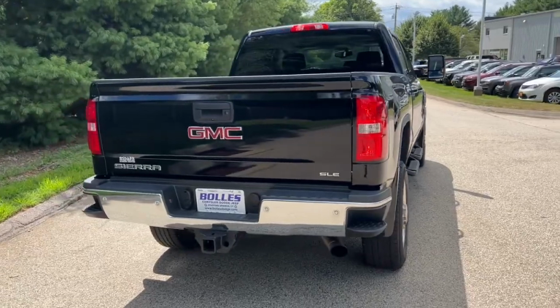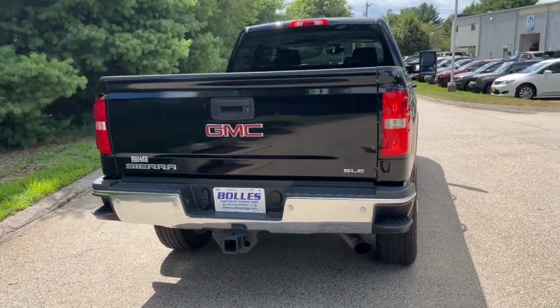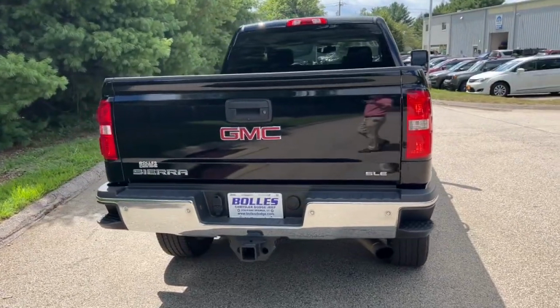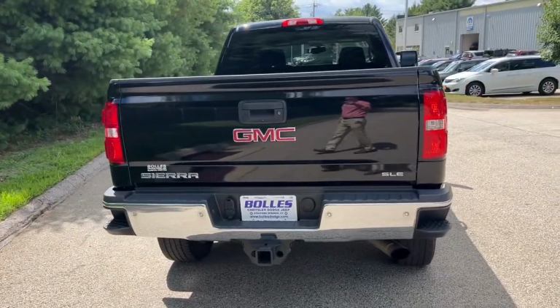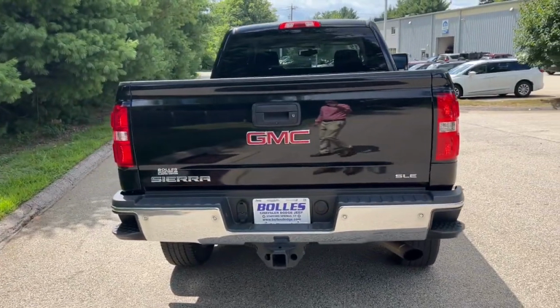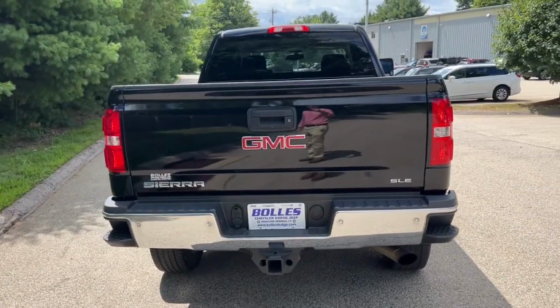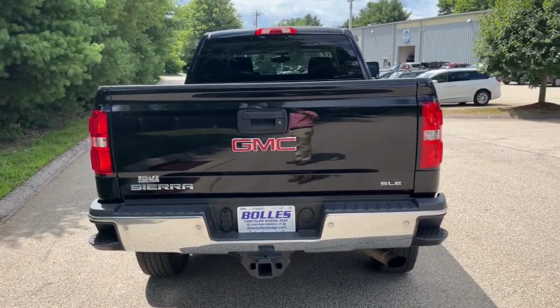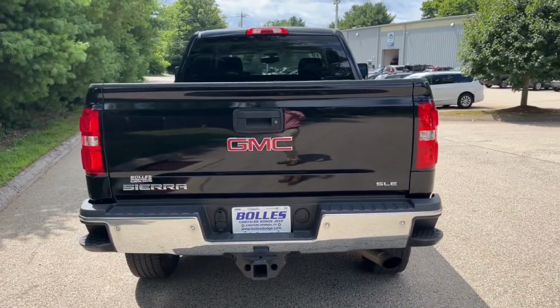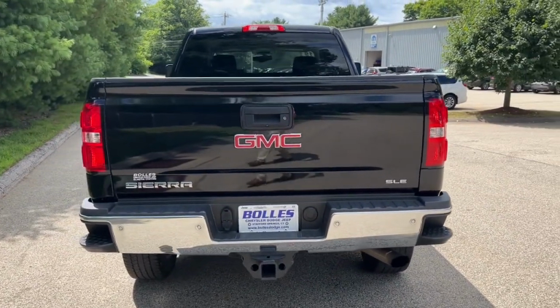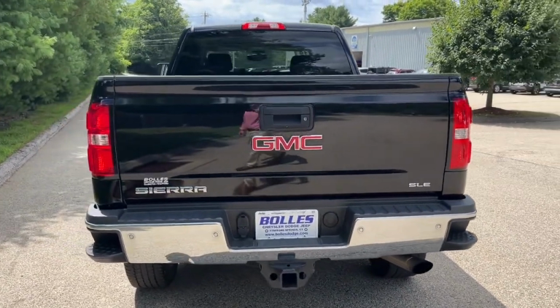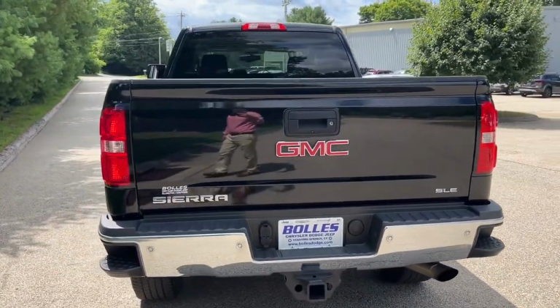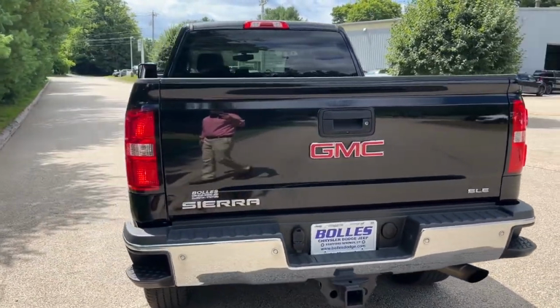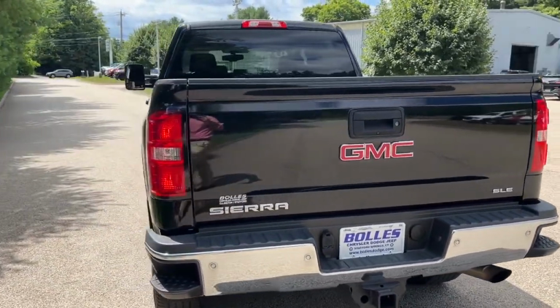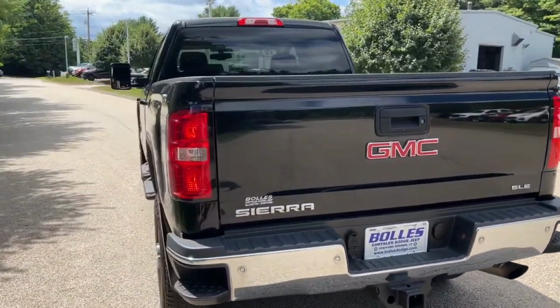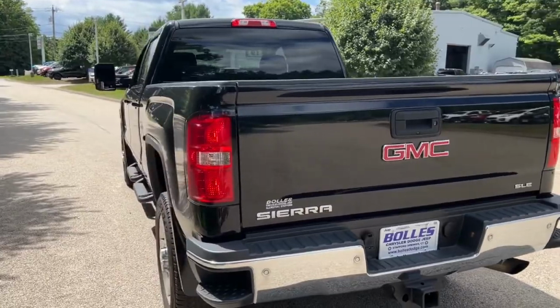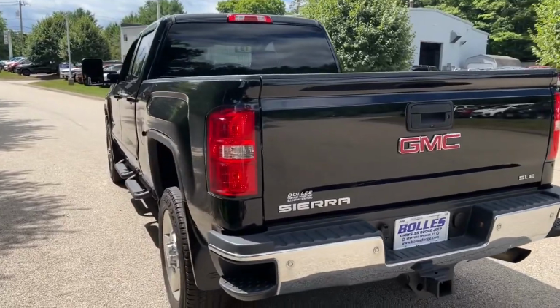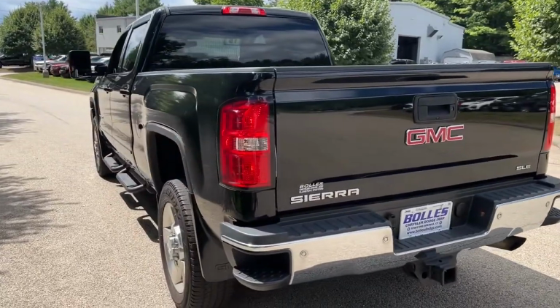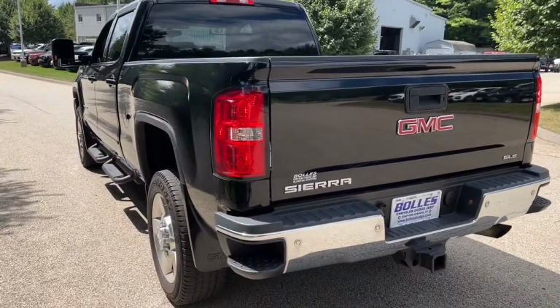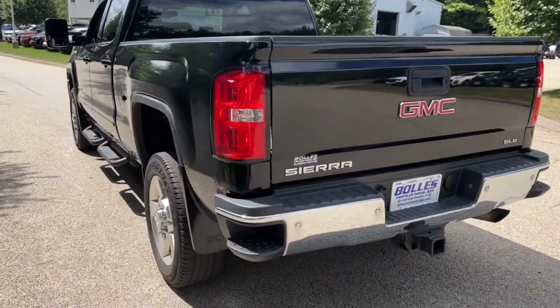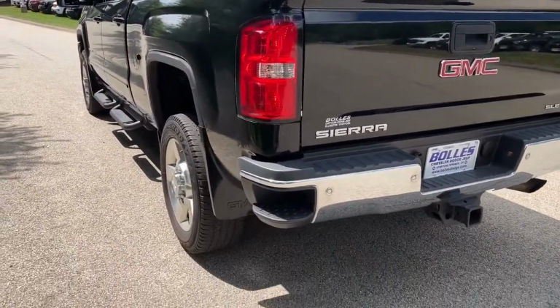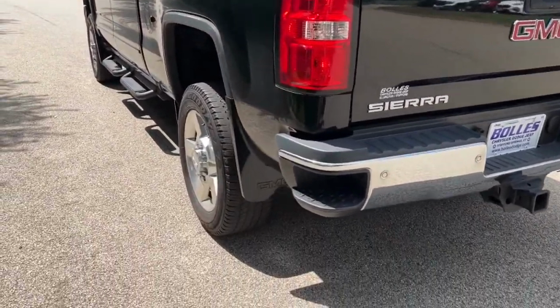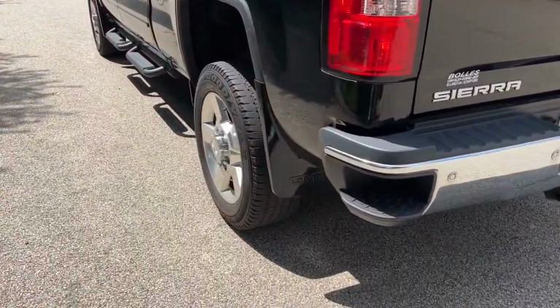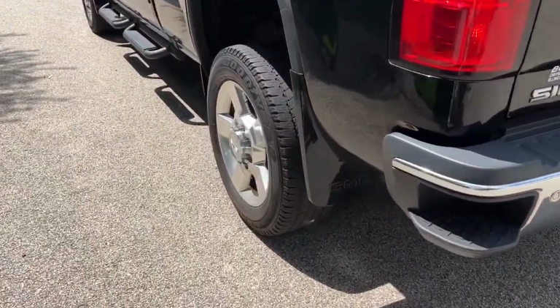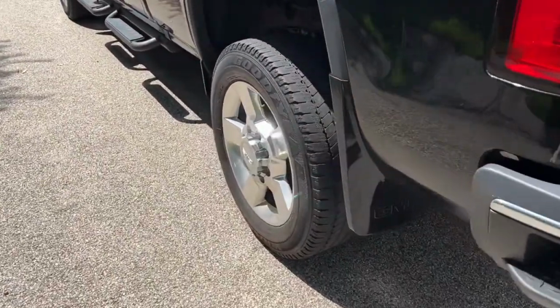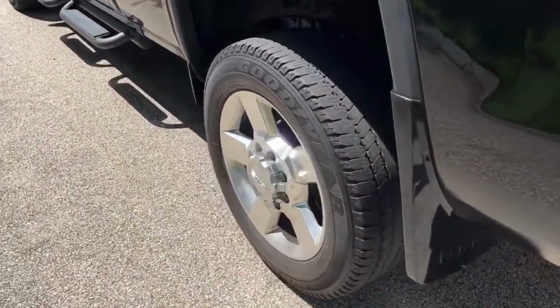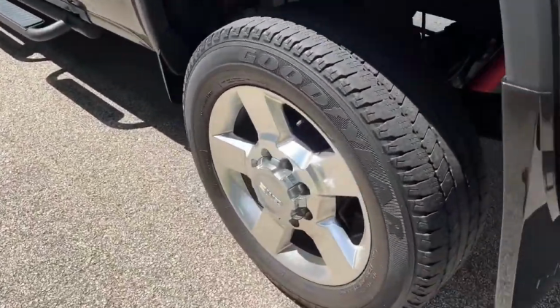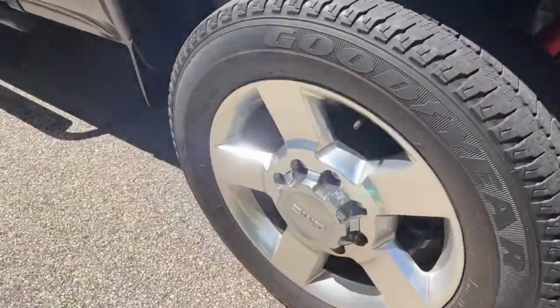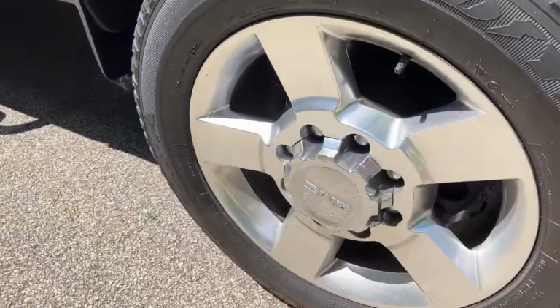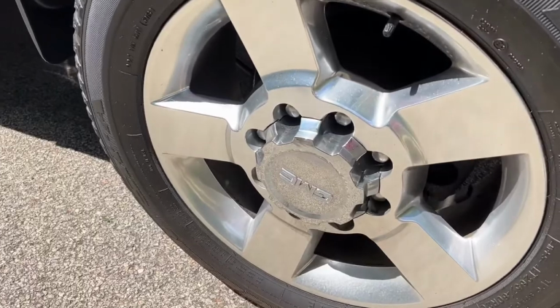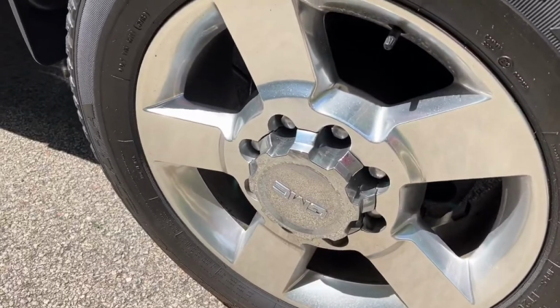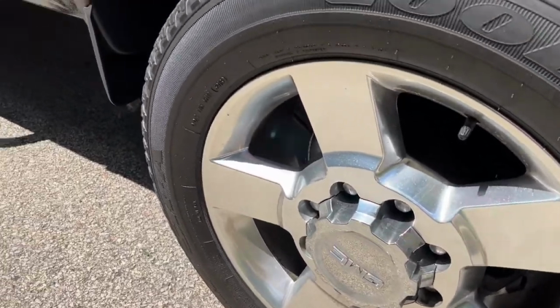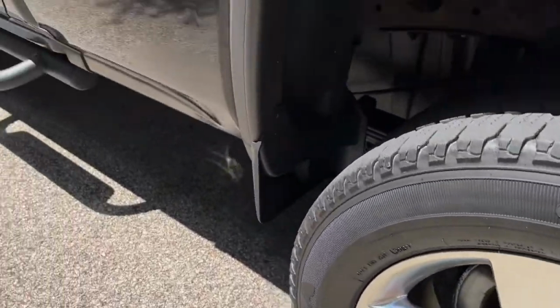The heavy-duty workhorse pickup designed to handle the biggest towing and hauling jobs. Gas and diesel powertrains and a host of options are available to let you make this practical, versatile truck everything you want it to be. The following are some of this vehicle's highlighted options.